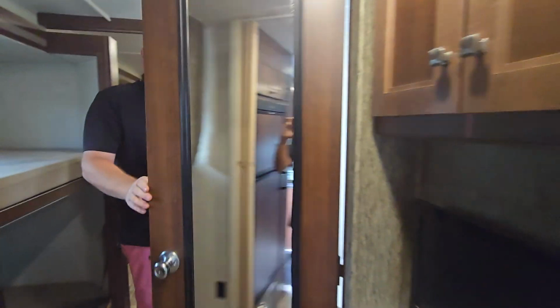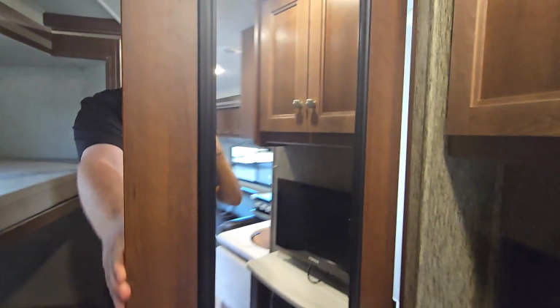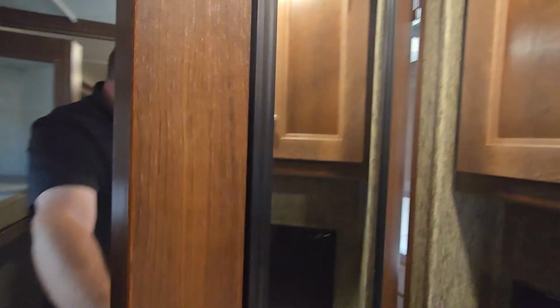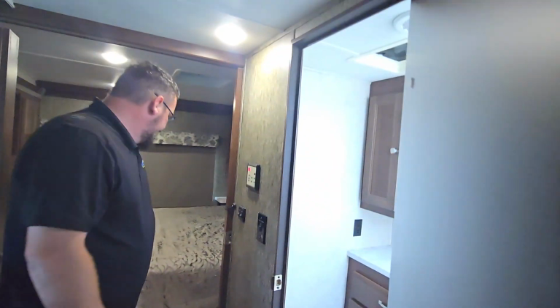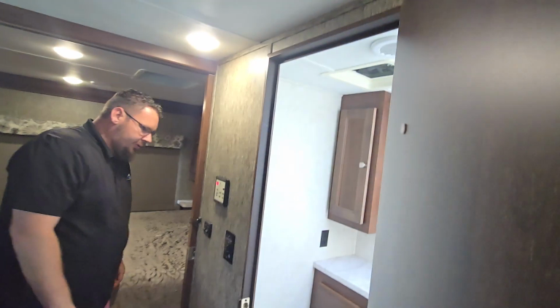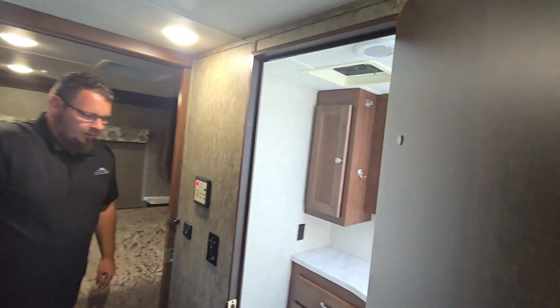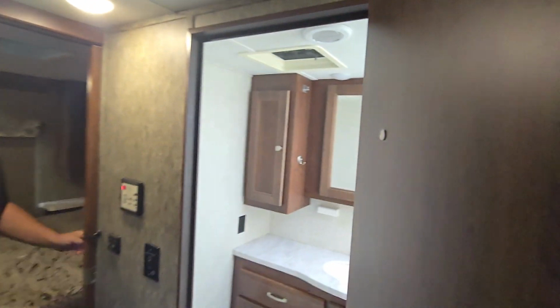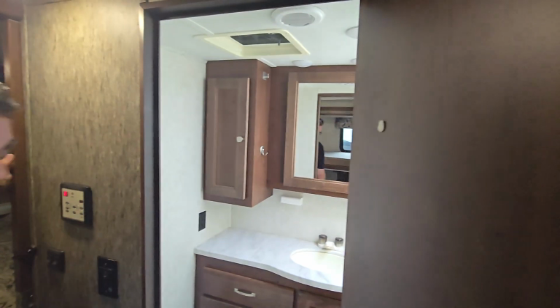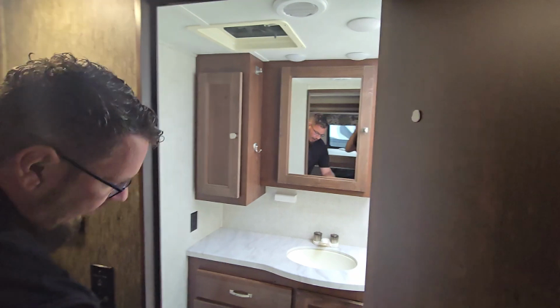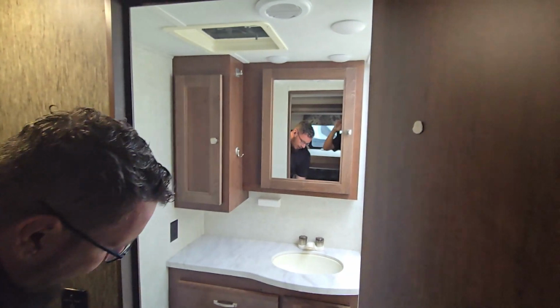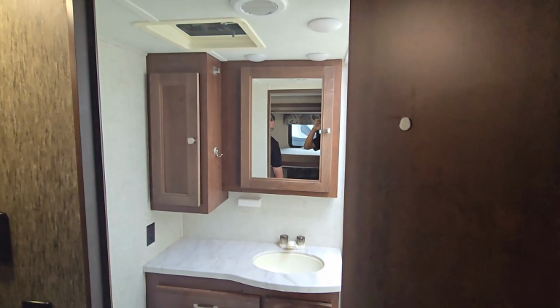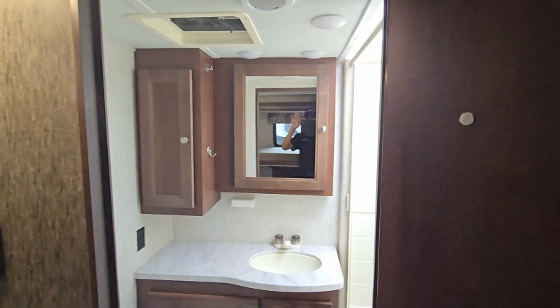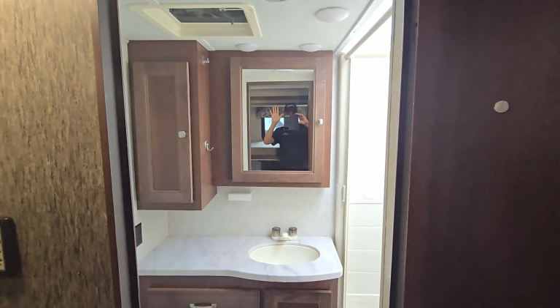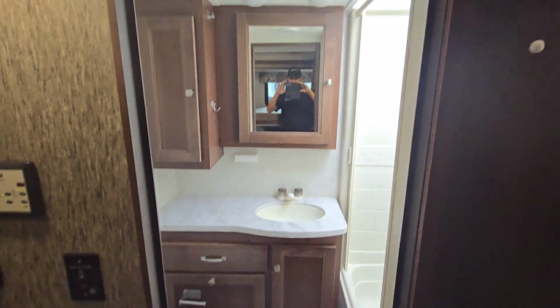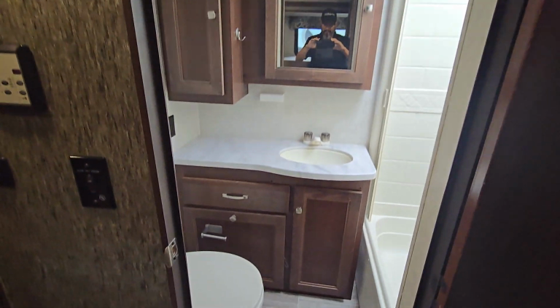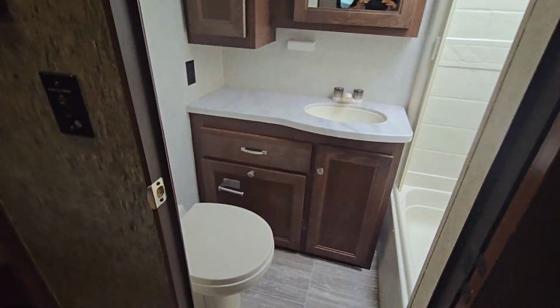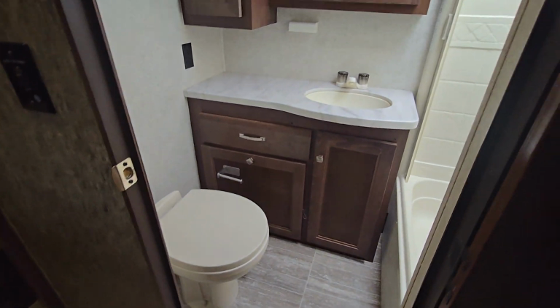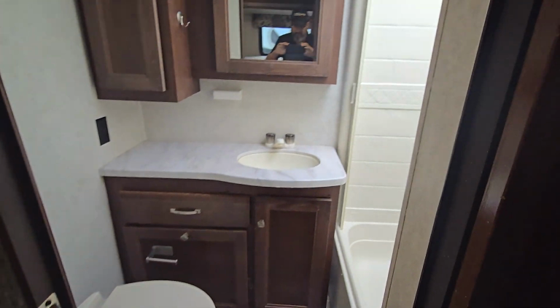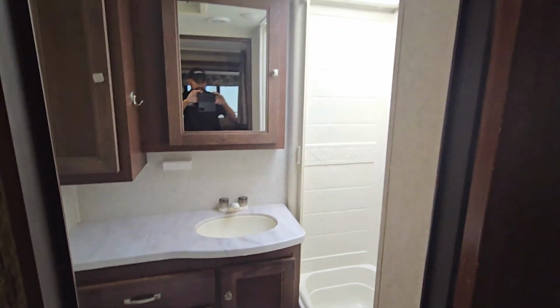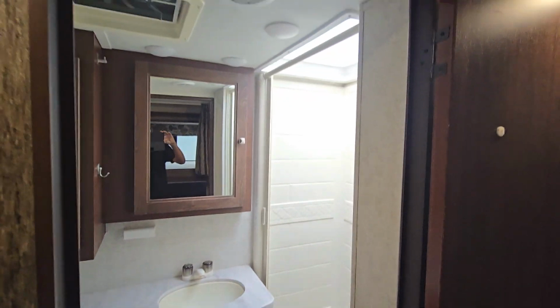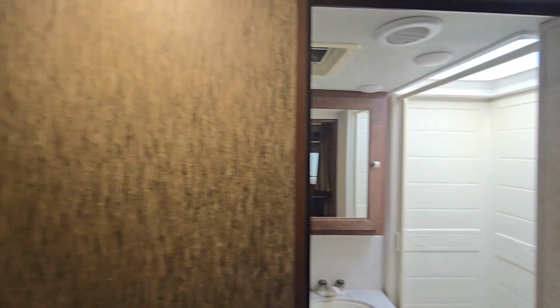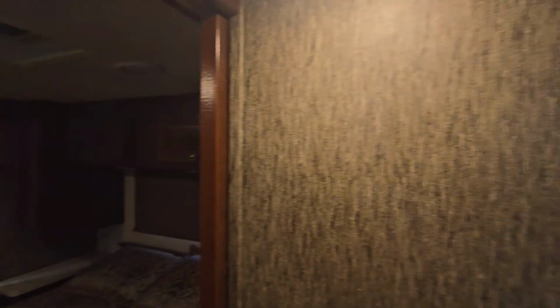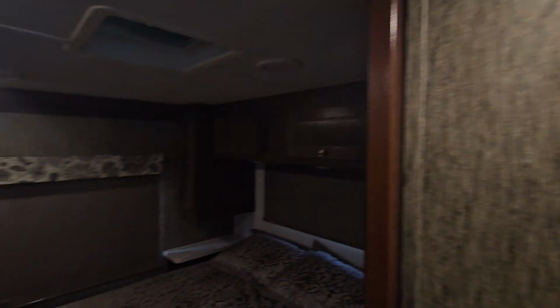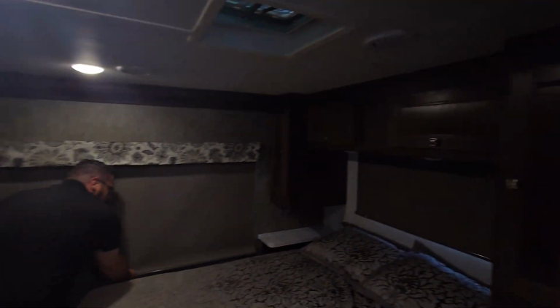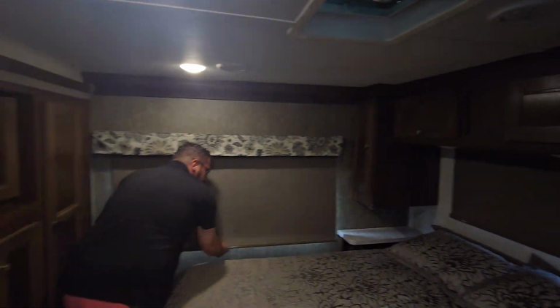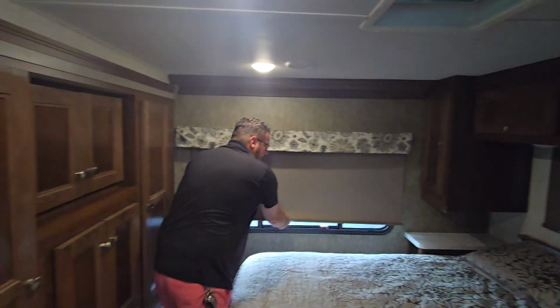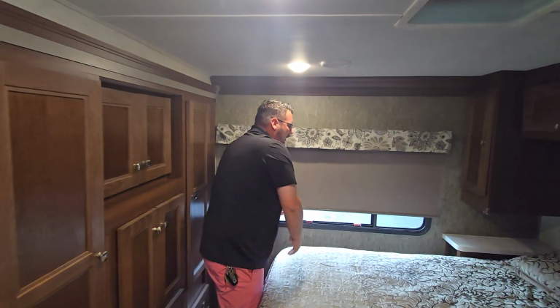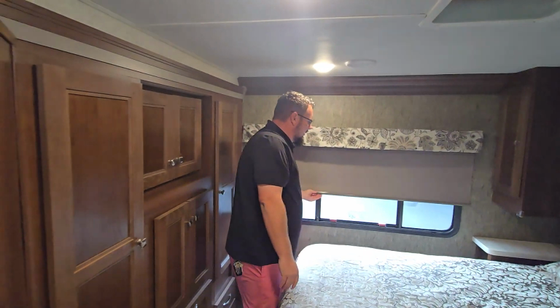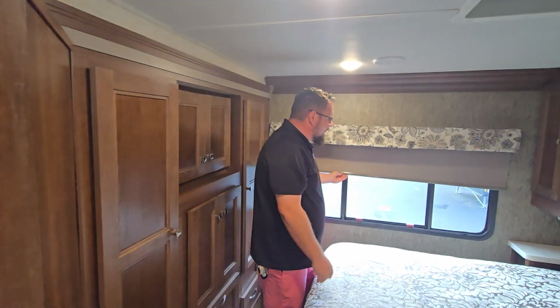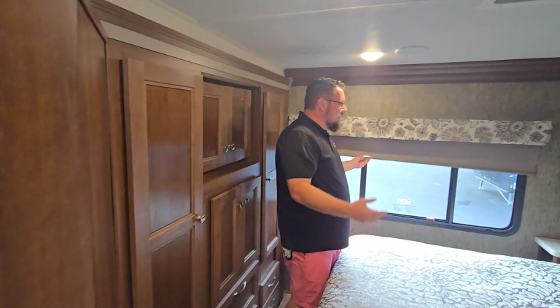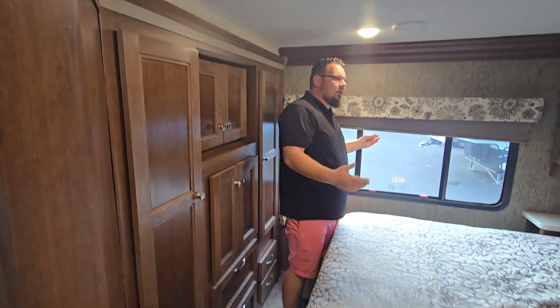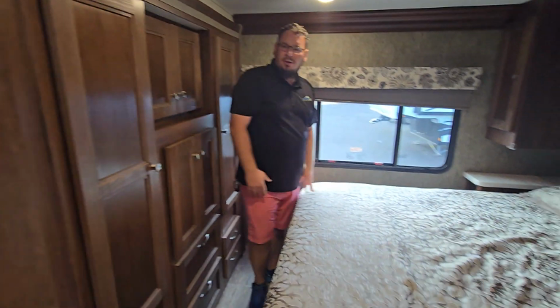Great hallway bath — you're going to have your tub for shower, porcelain top toilet, and lots of counter space. Then right back here a nice walk-around queen bed with blackout shades, easy to lift up to bring in a lot of that natural lighting inside the coach if you wanted to.